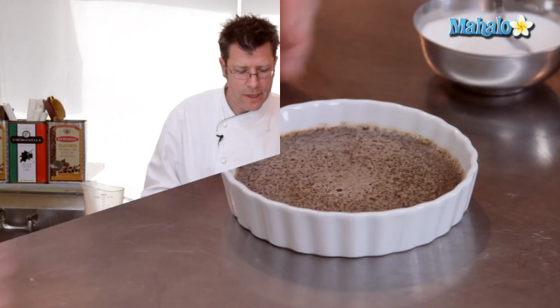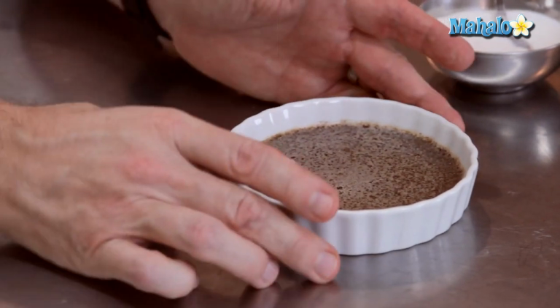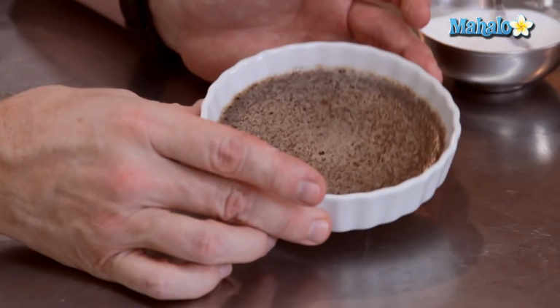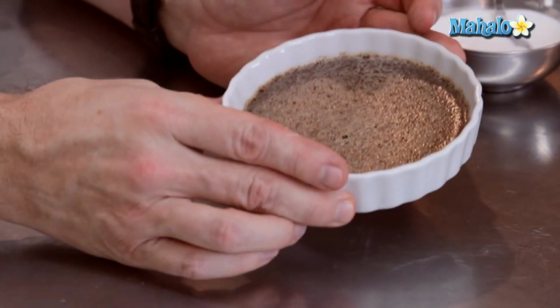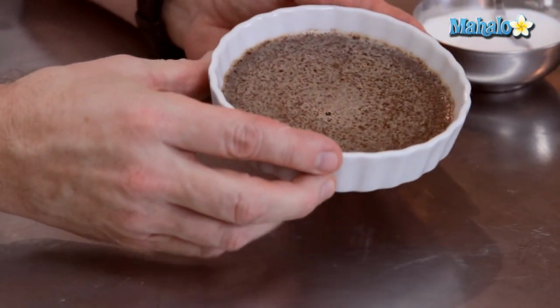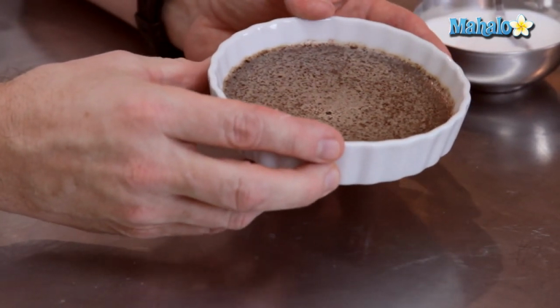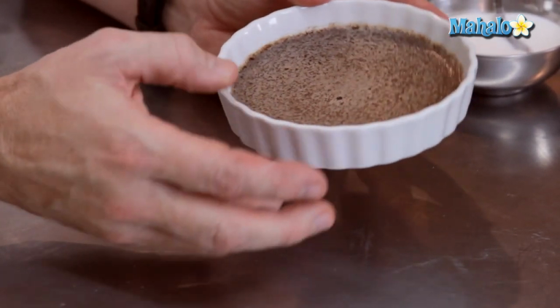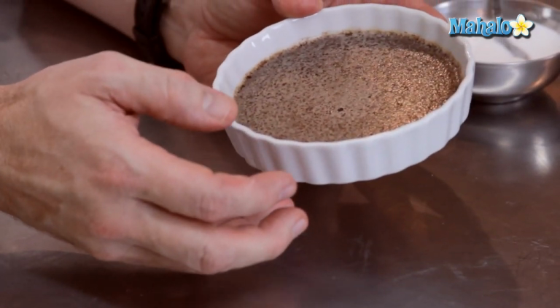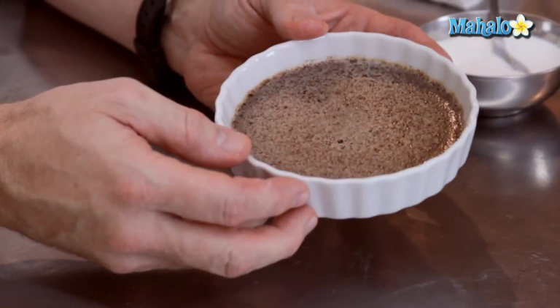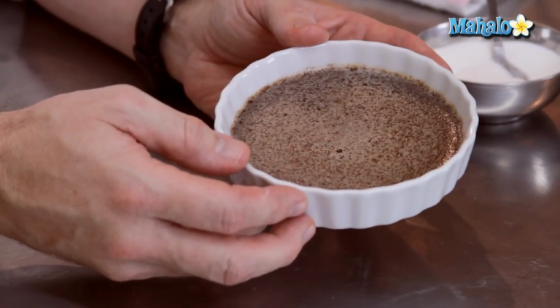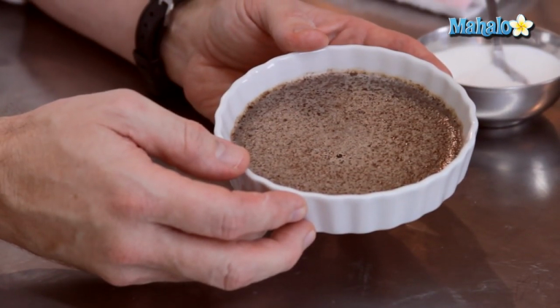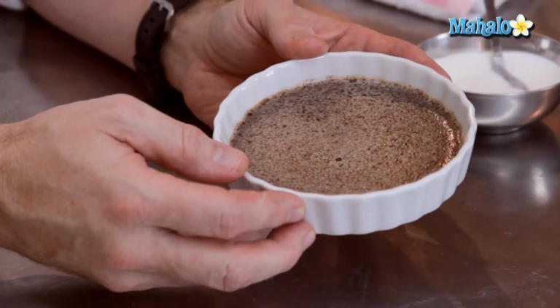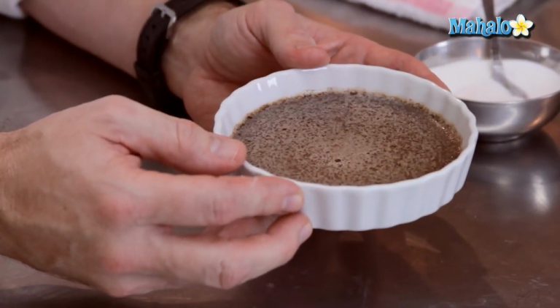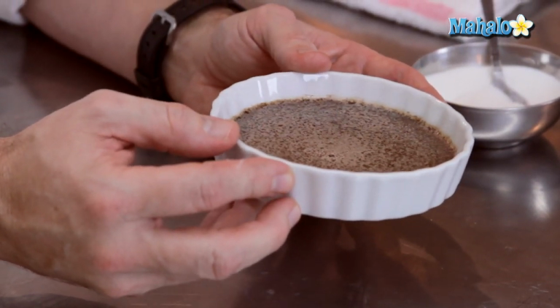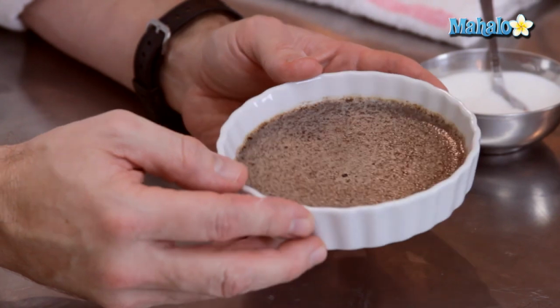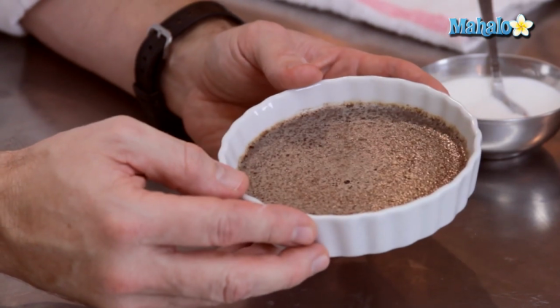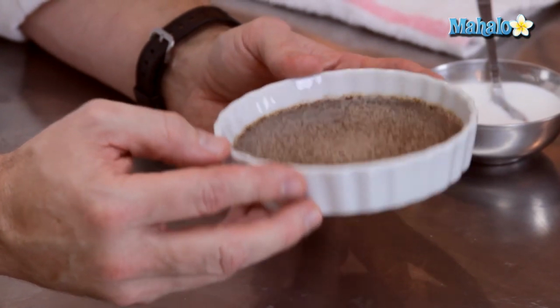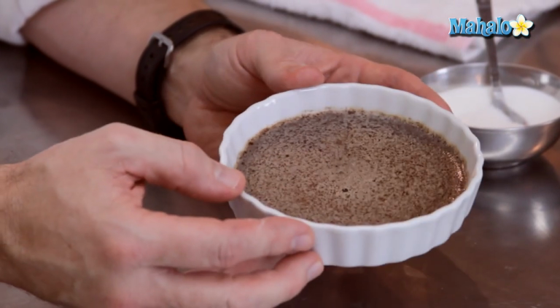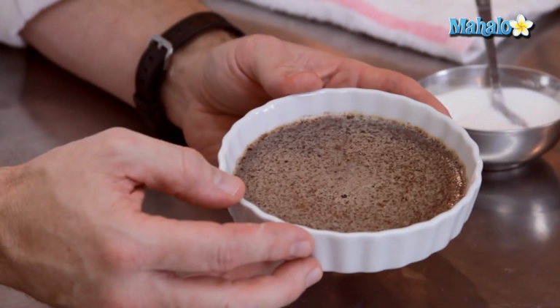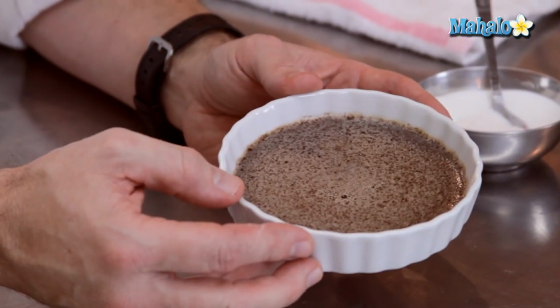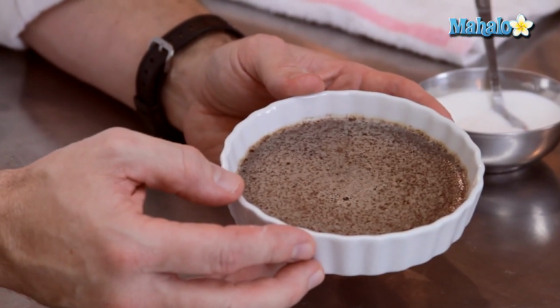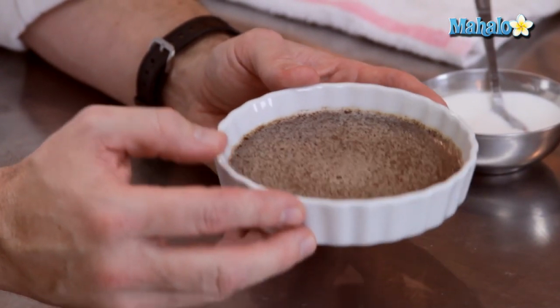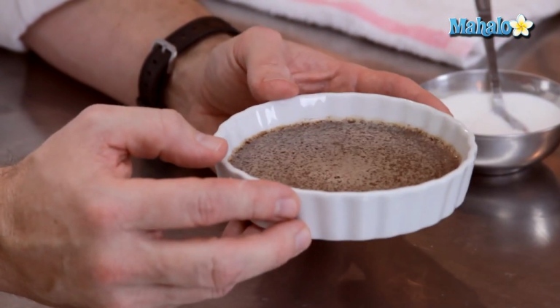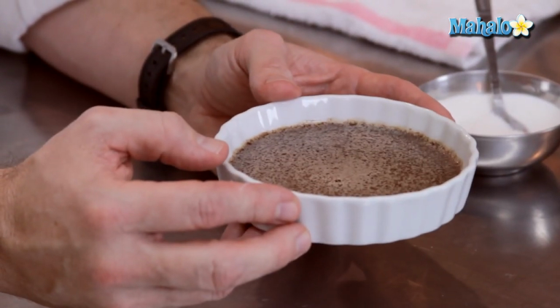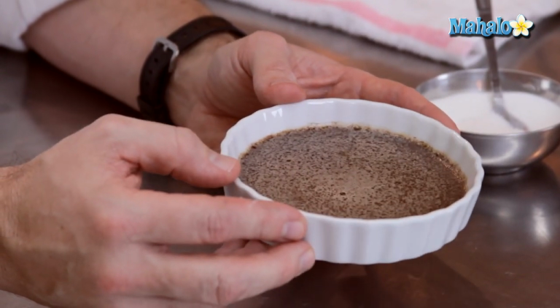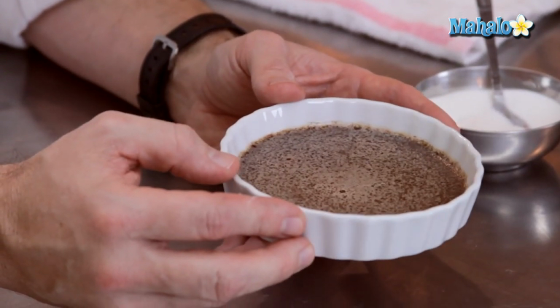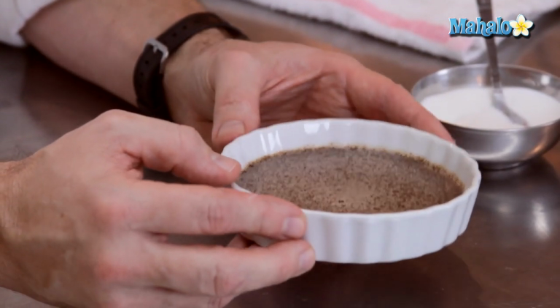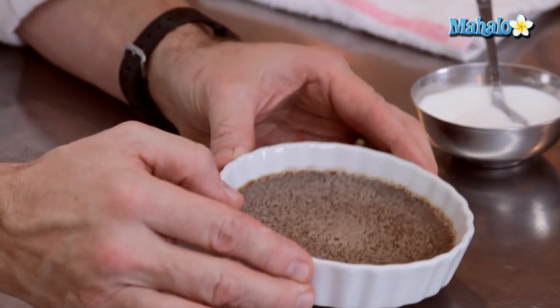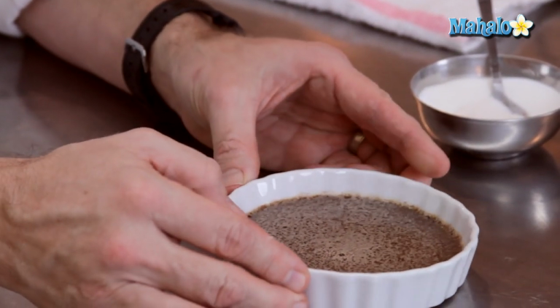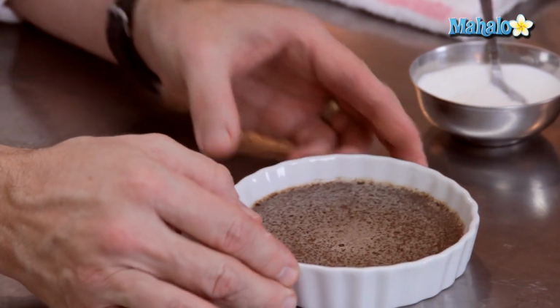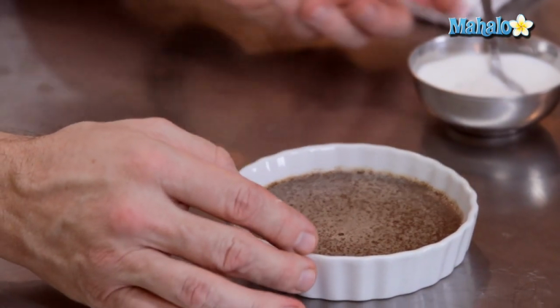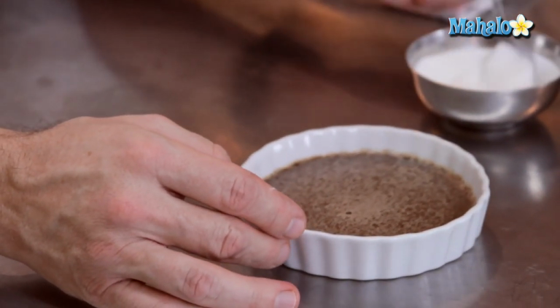Now that our custard has come out of the oven, it has firmed up really nicely as it's cooled off. Refrigerate it overnight if you can, and to finish it off we're going to burn our sugar on top.